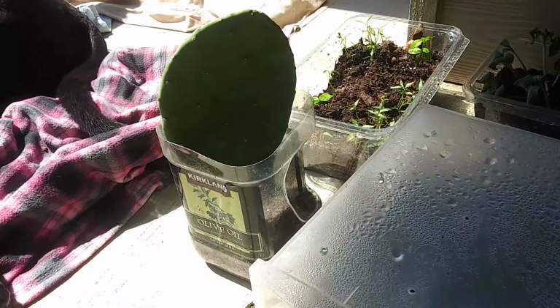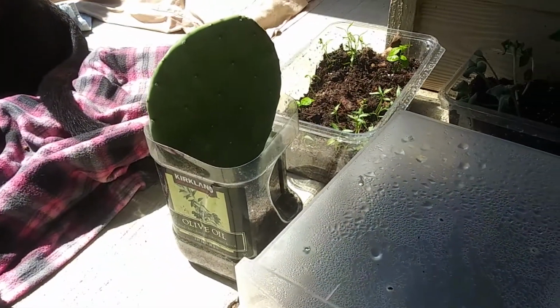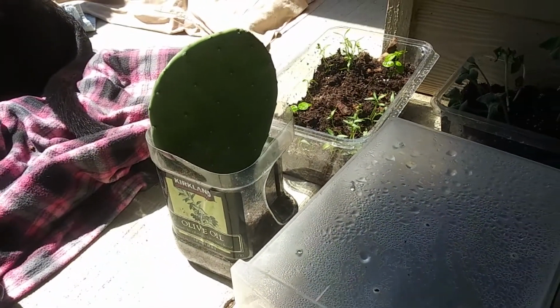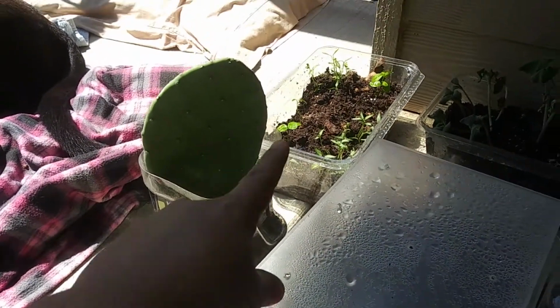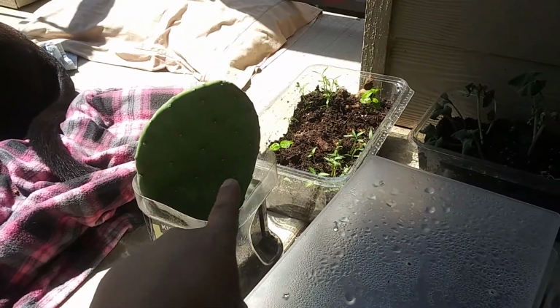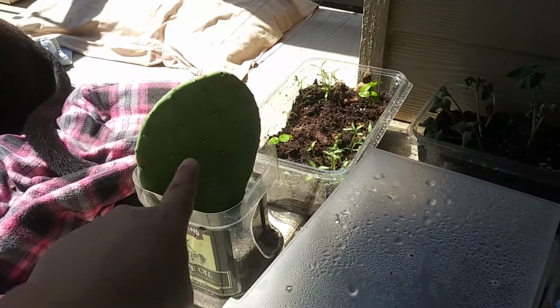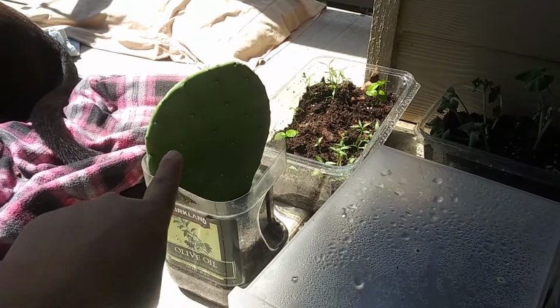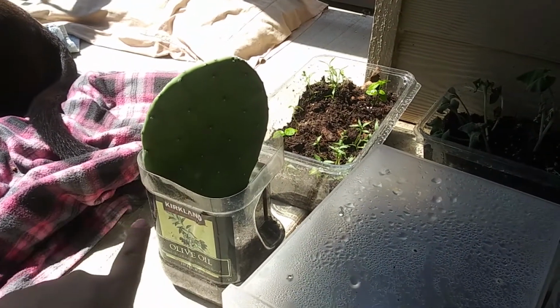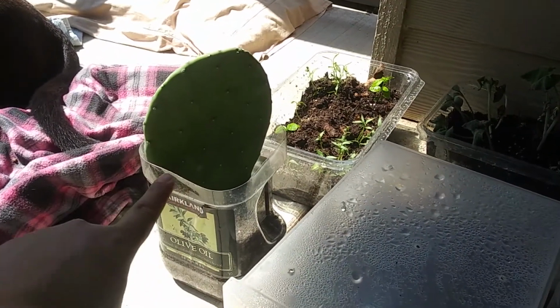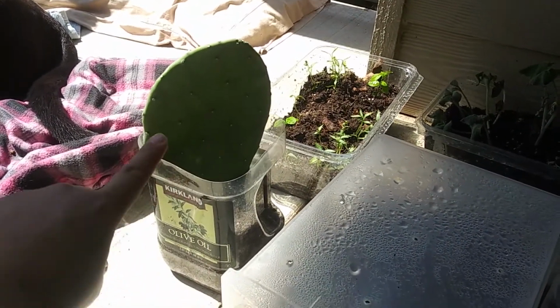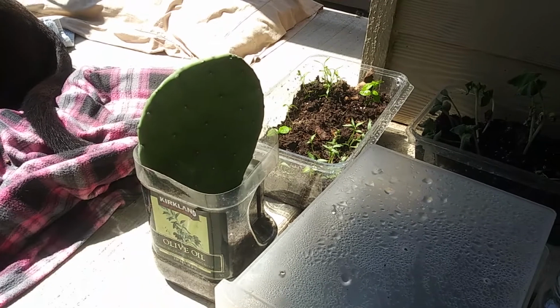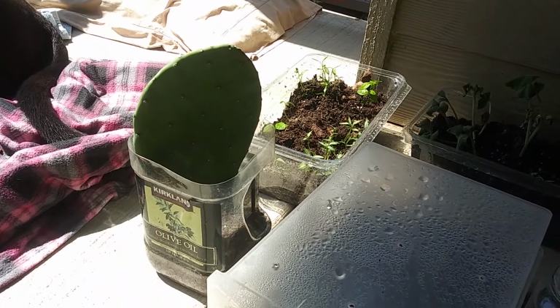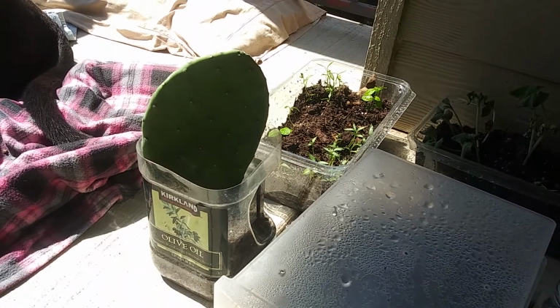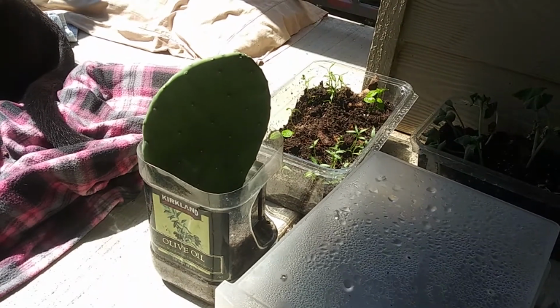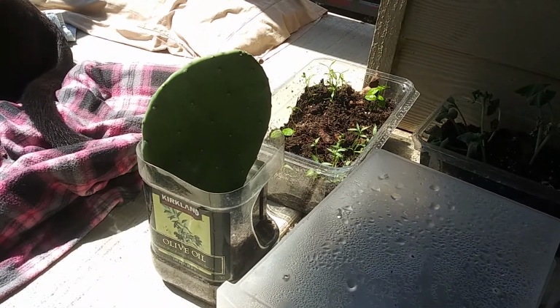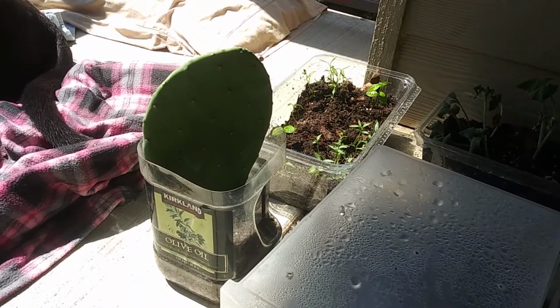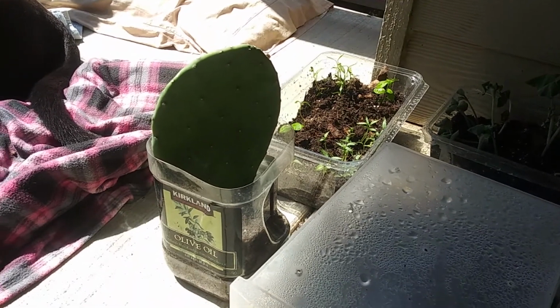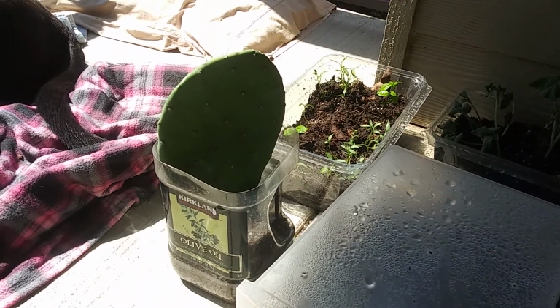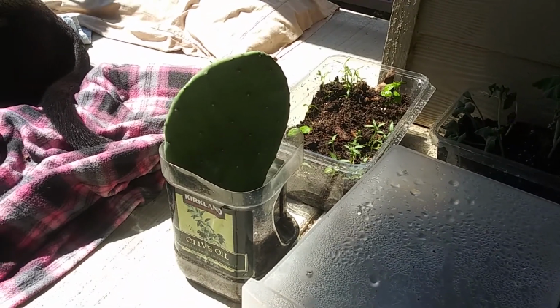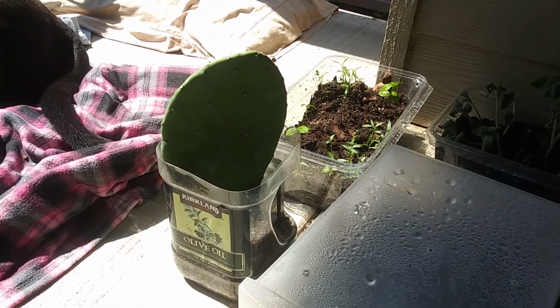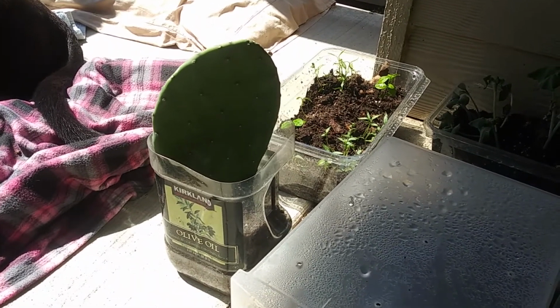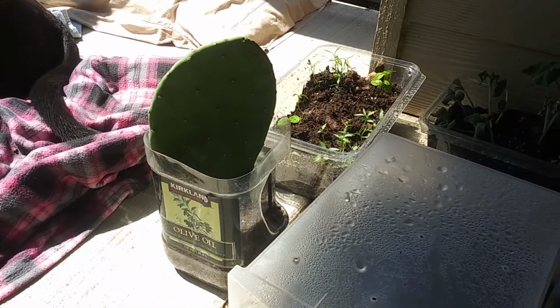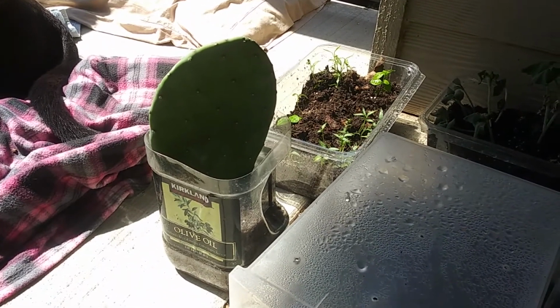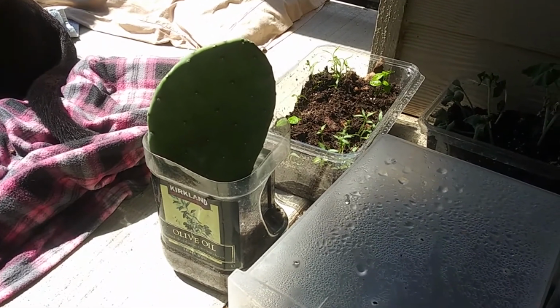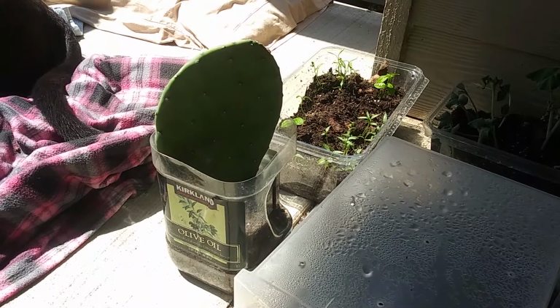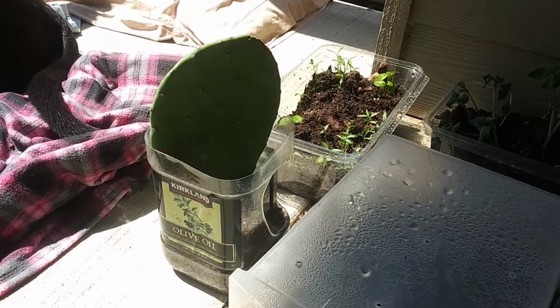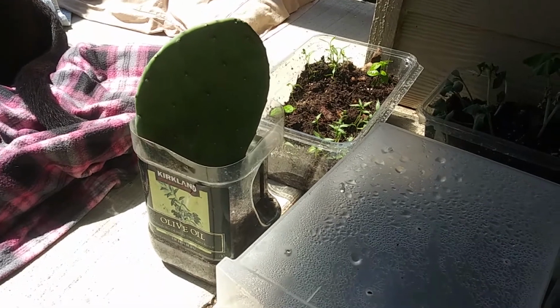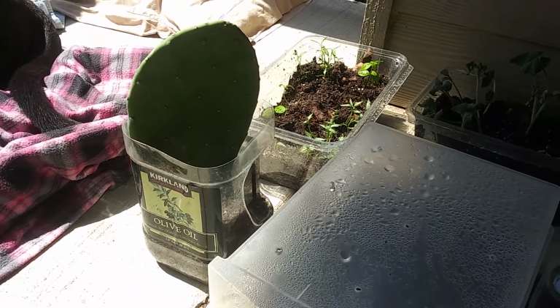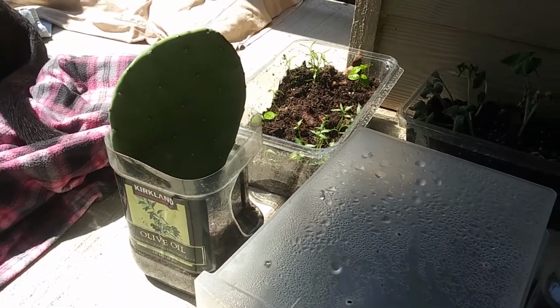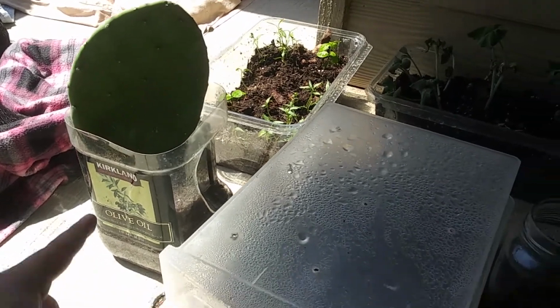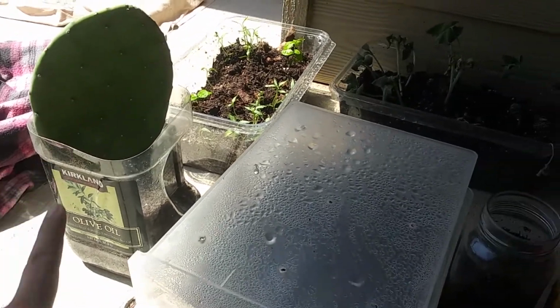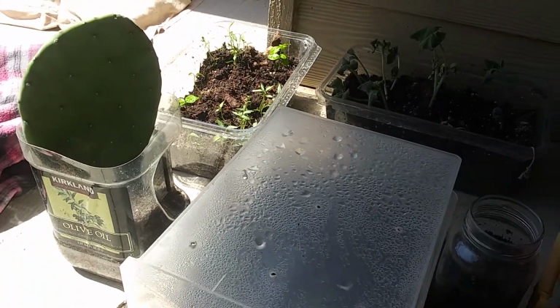So we actually found — I don't know if you can see that — a cactus on our little trail that we have around our apartment. So we decided we were going to see if it's going to grow, so we put it in some soil.